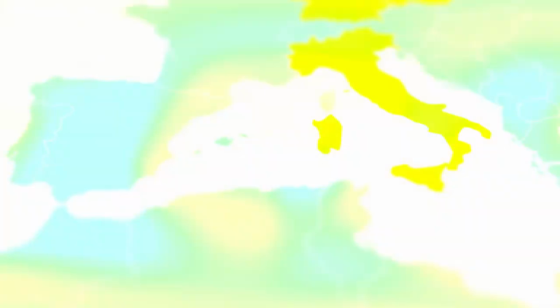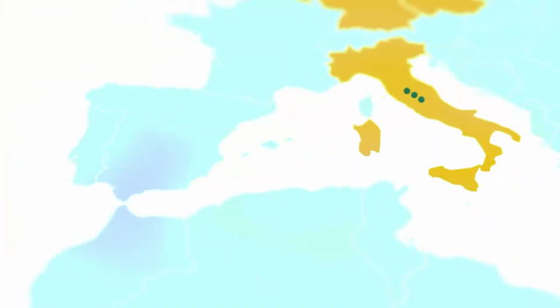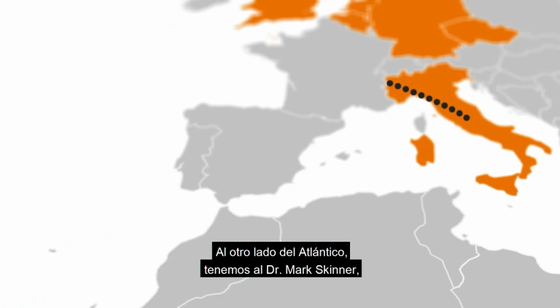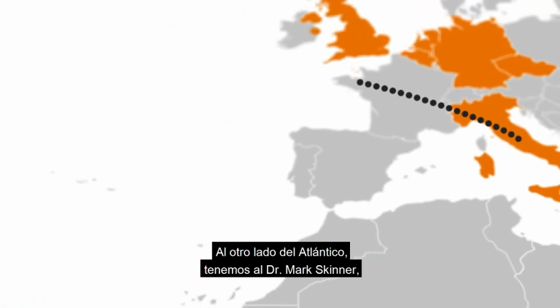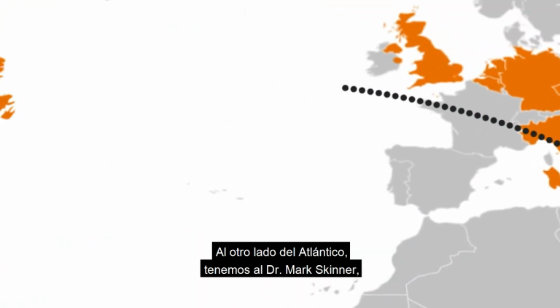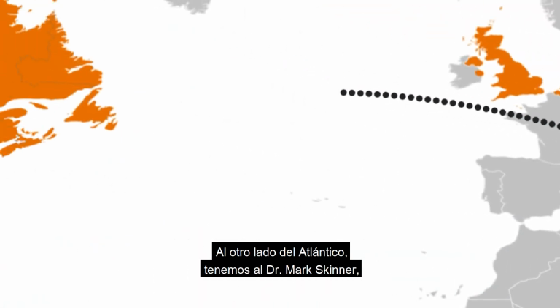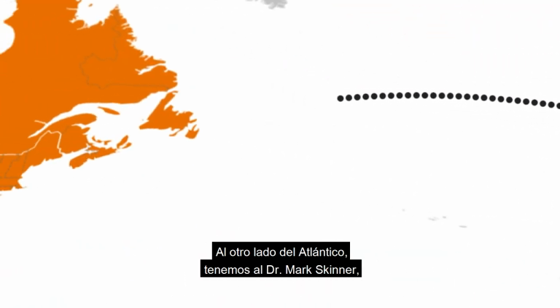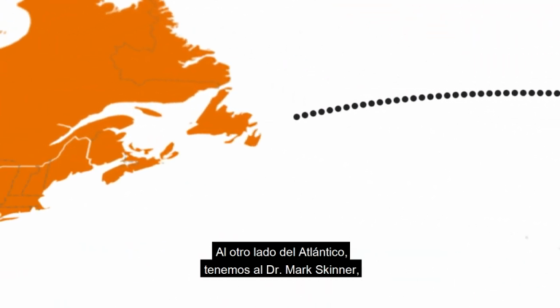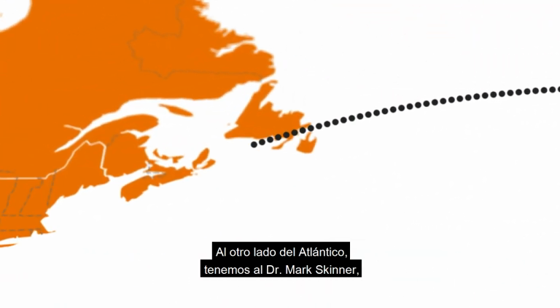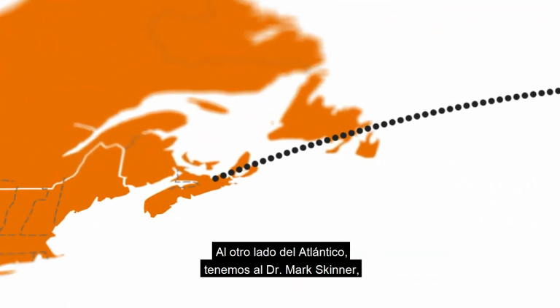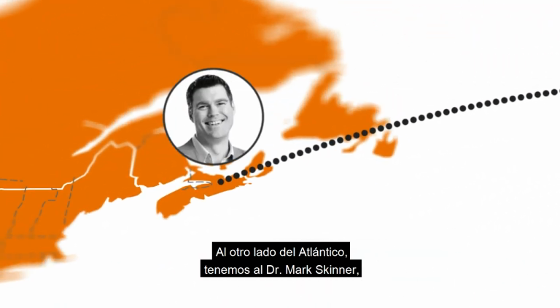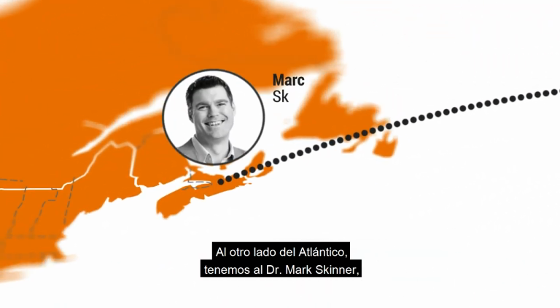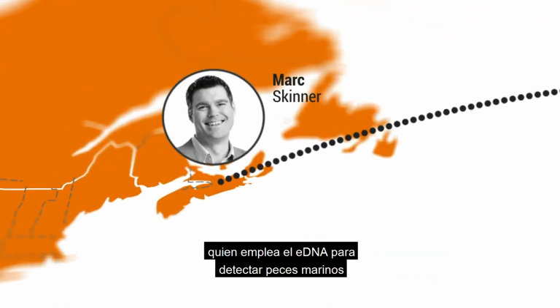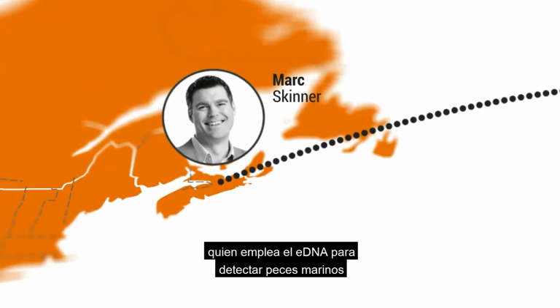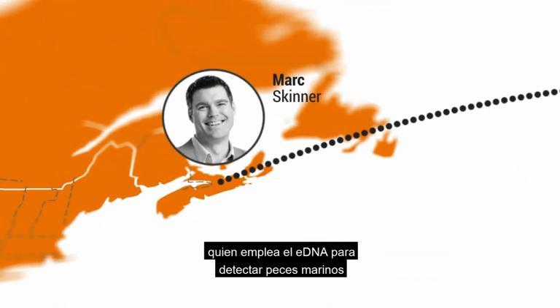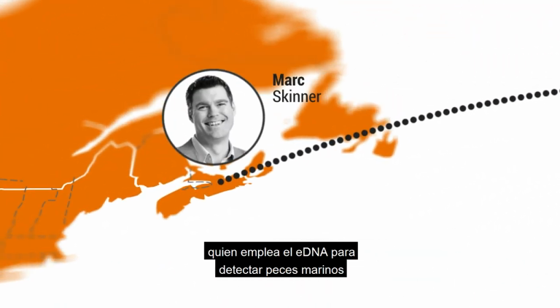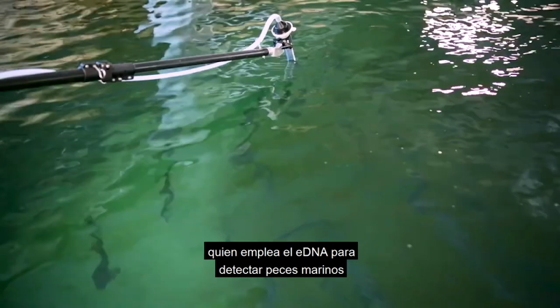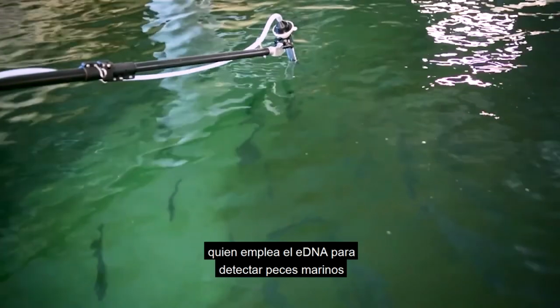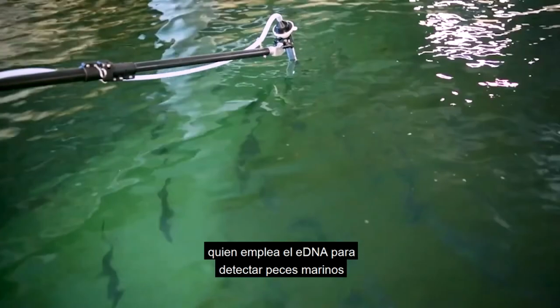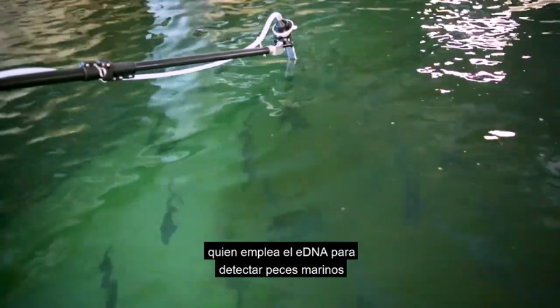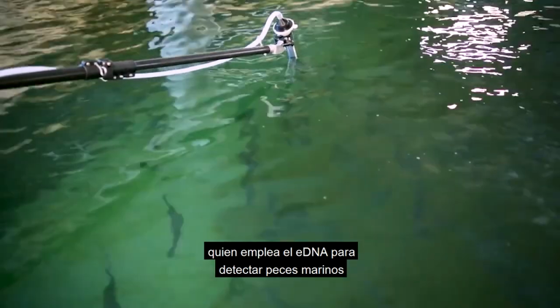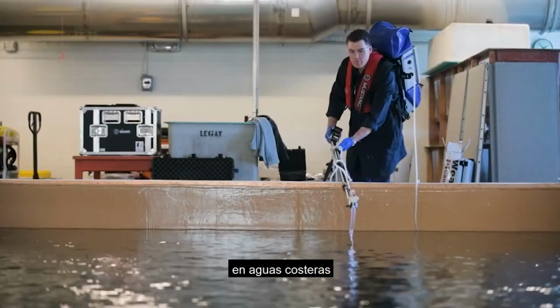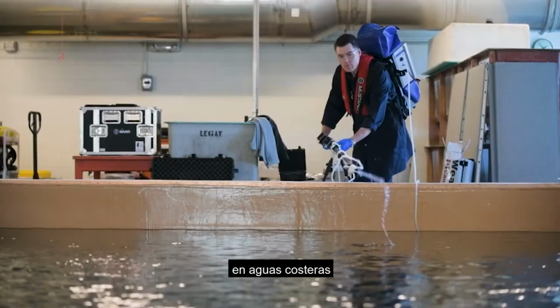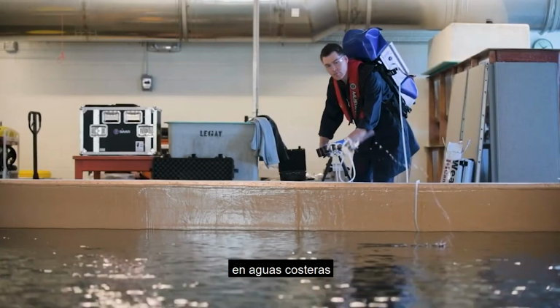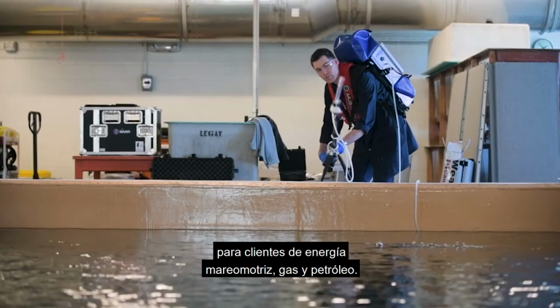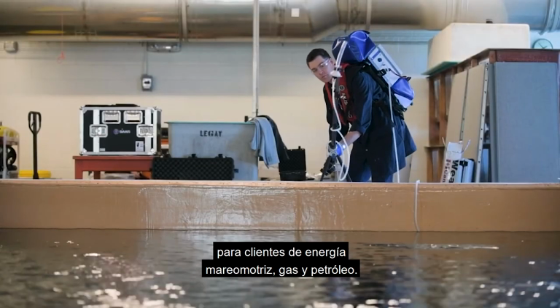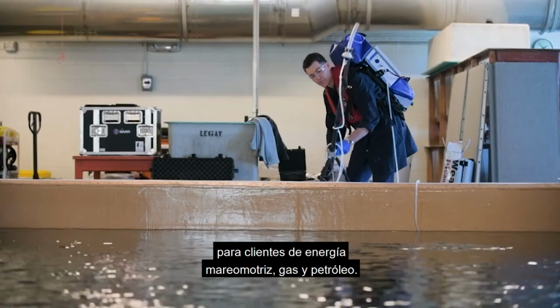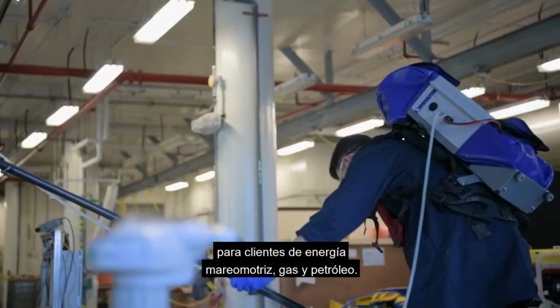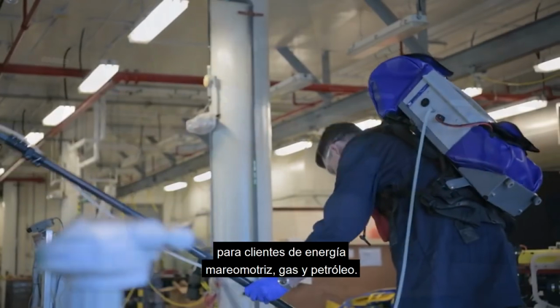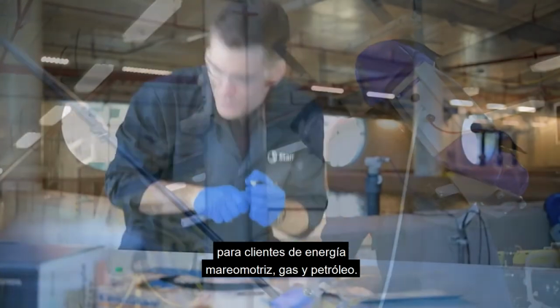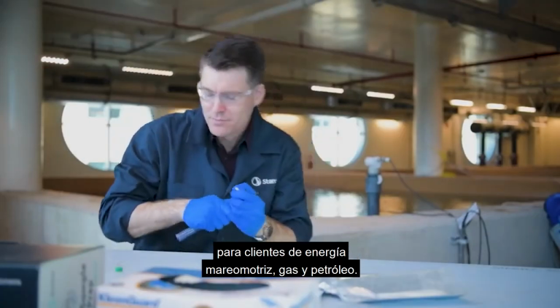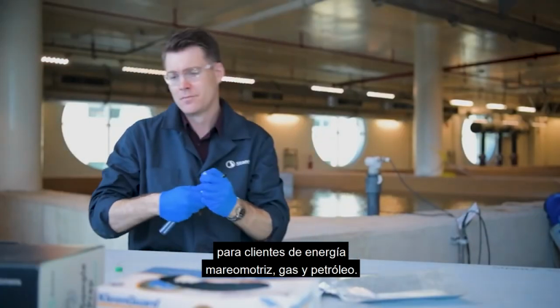Across the Atlantic, we go to Dr. Mark Skinner, who is using eDNA to detect marine fish in coastal waters for tidal energy and oil and gas clients.